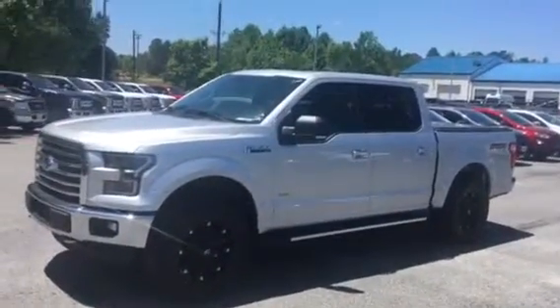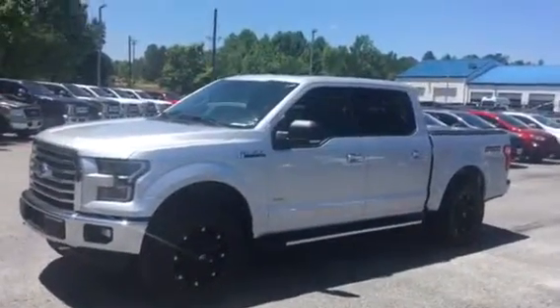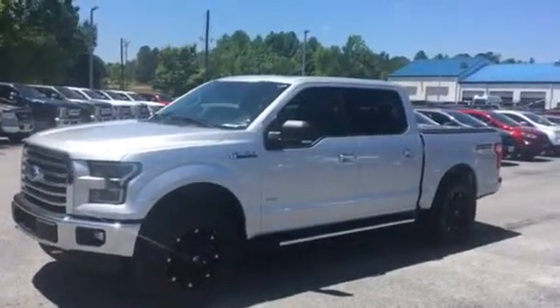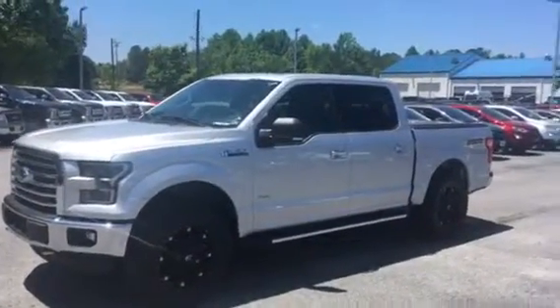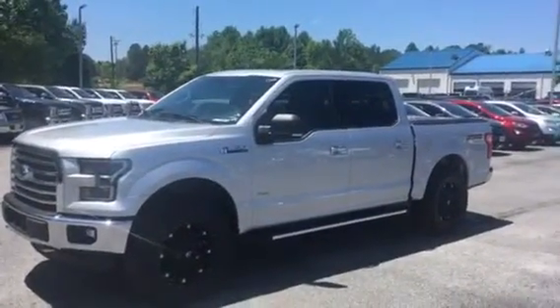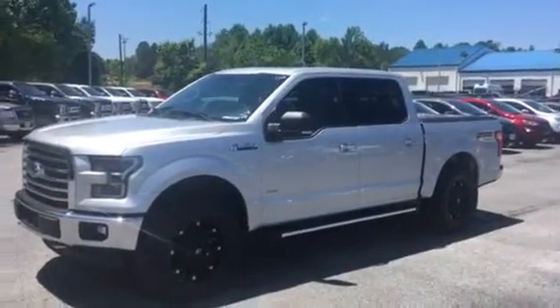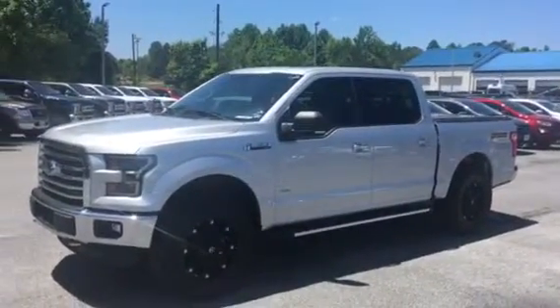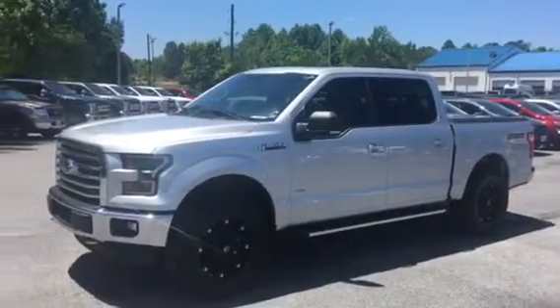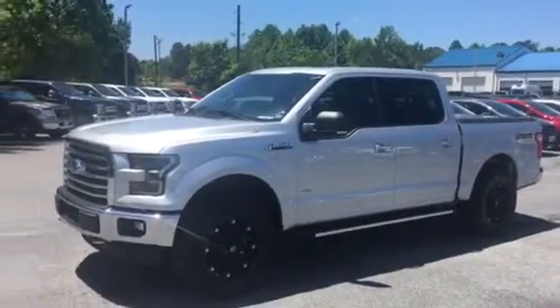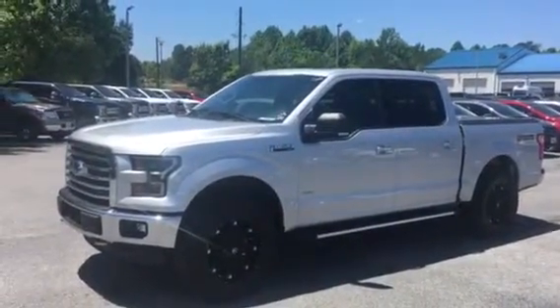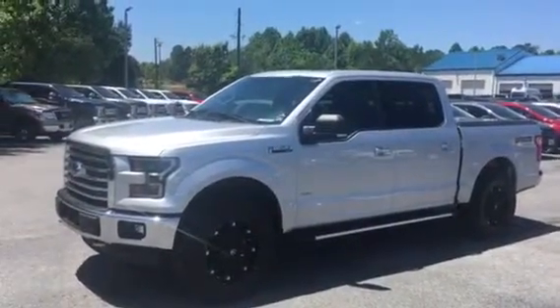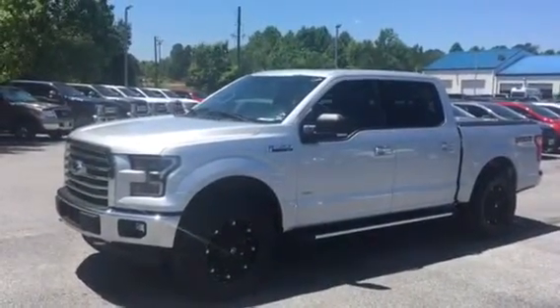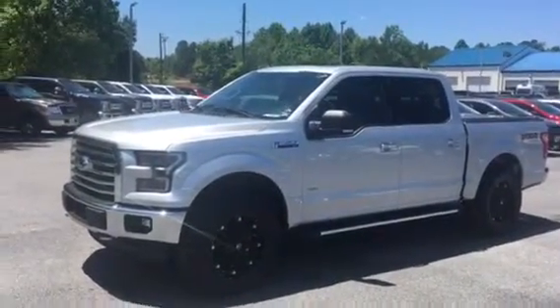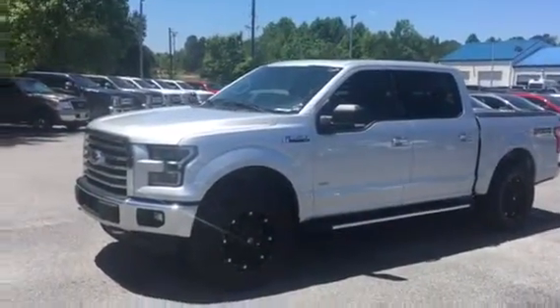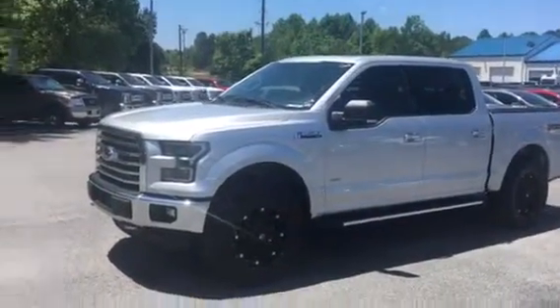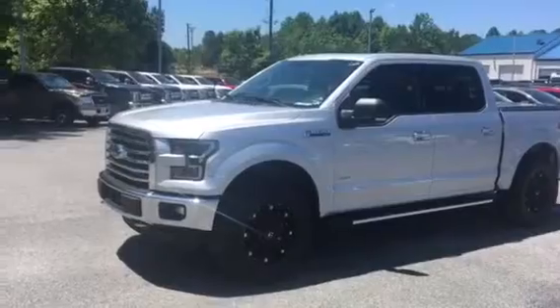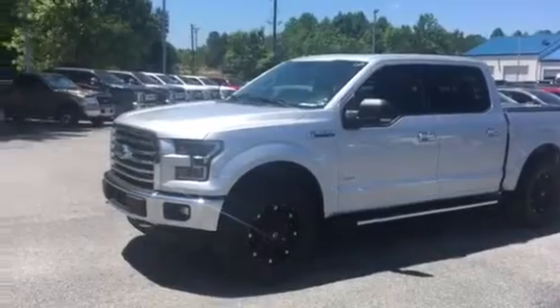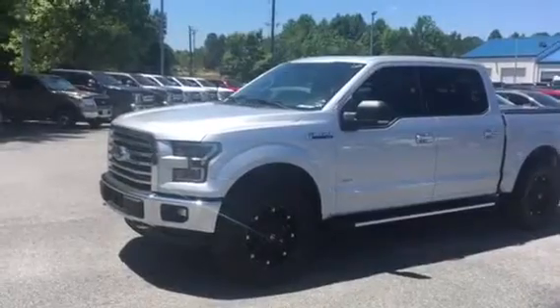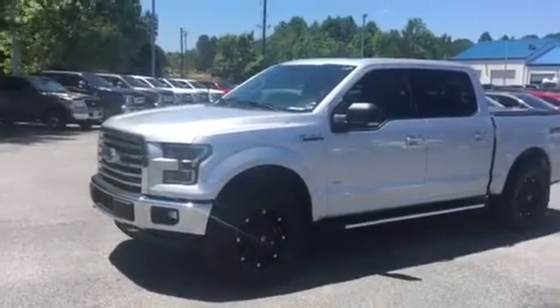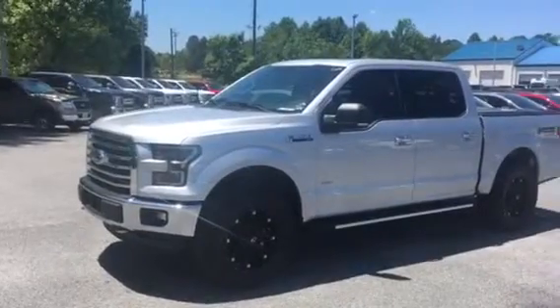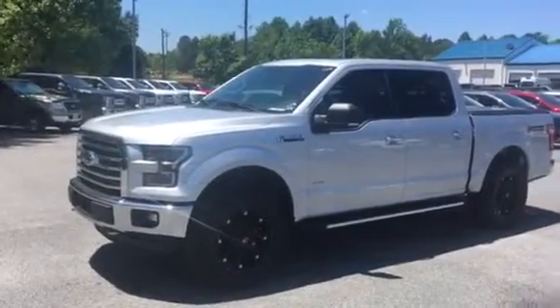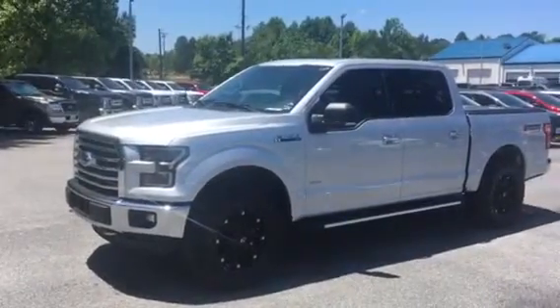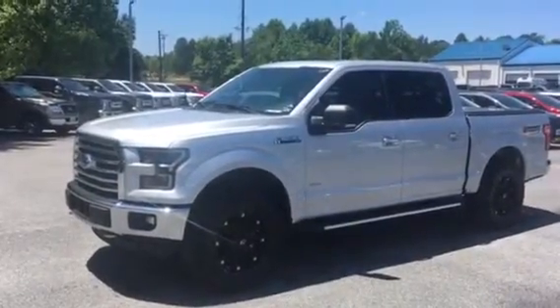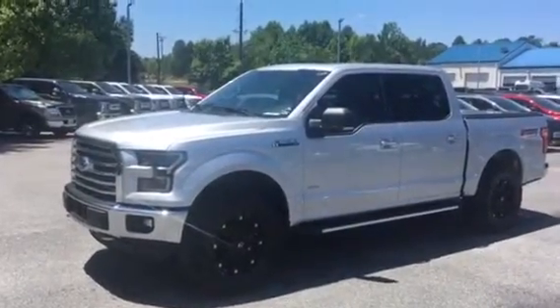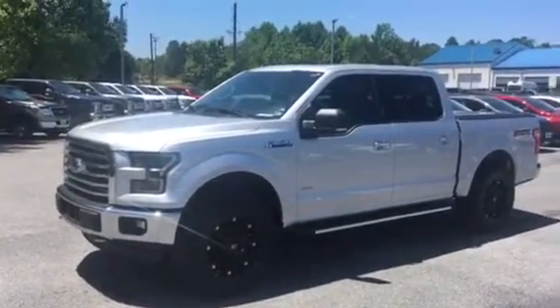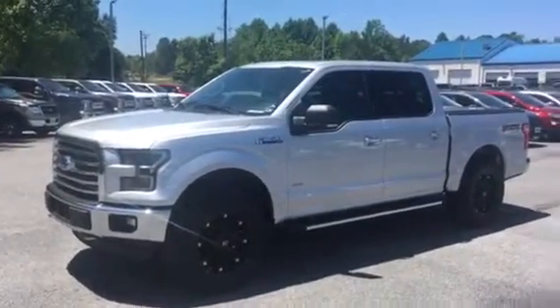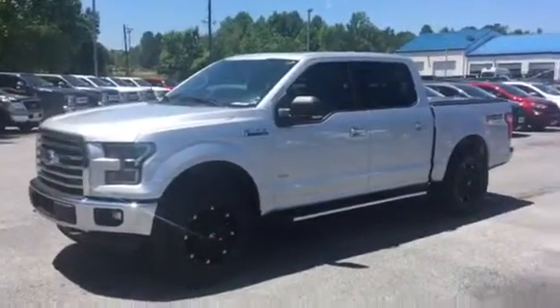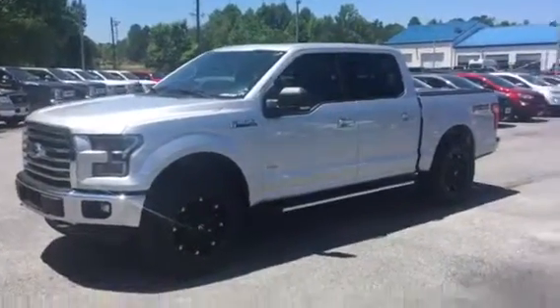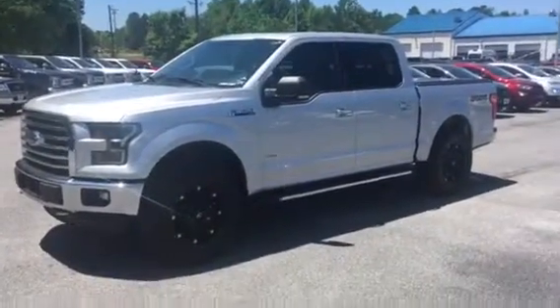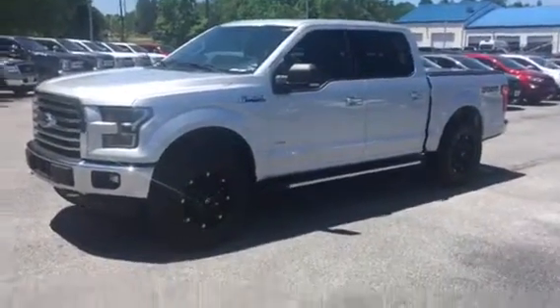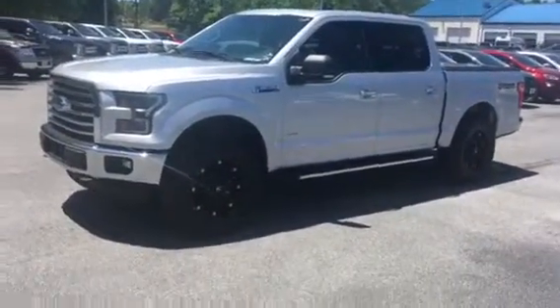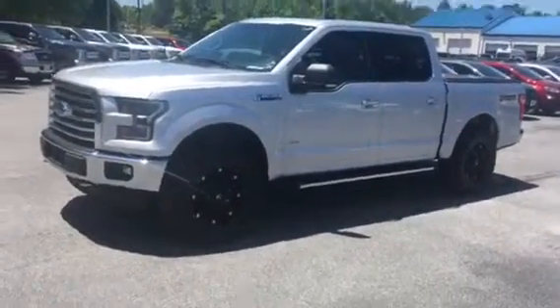Hello, this is Adrian Moore at Loganville Ford. Here's that 2016 Ford F-150 with 53,000 miles. Very nice truck.